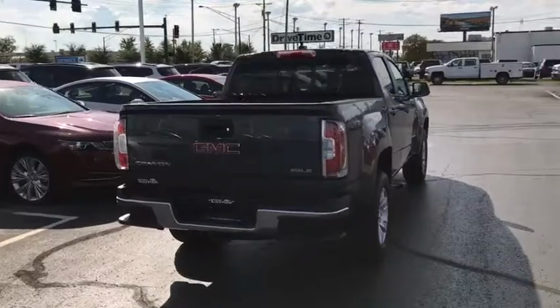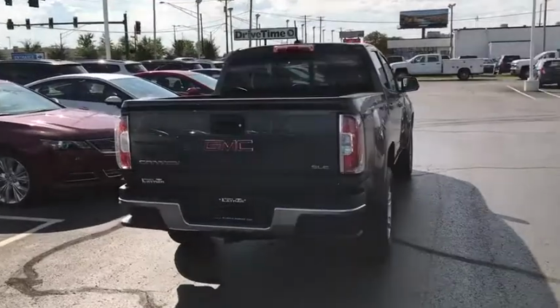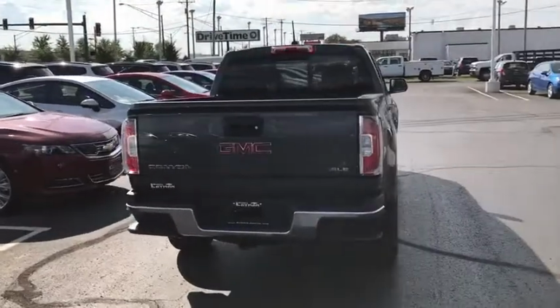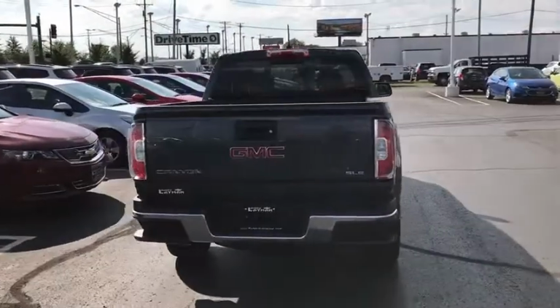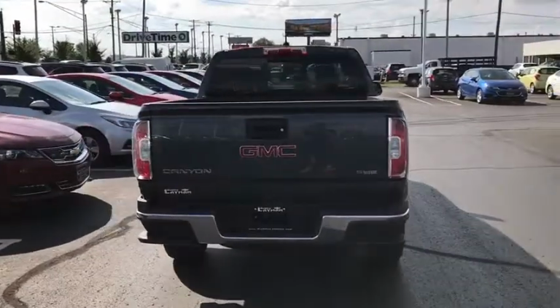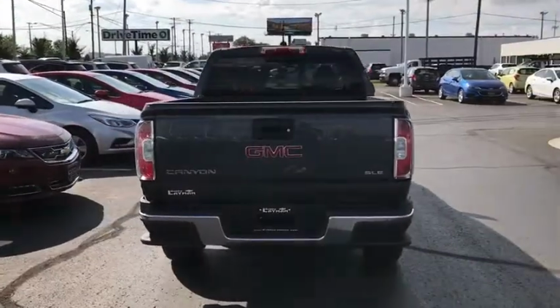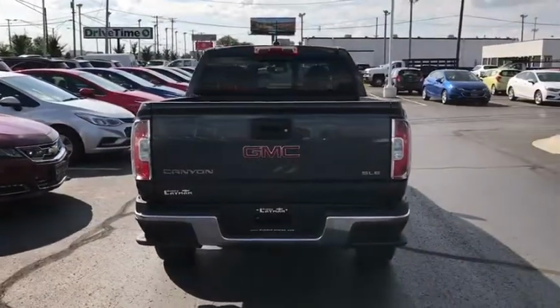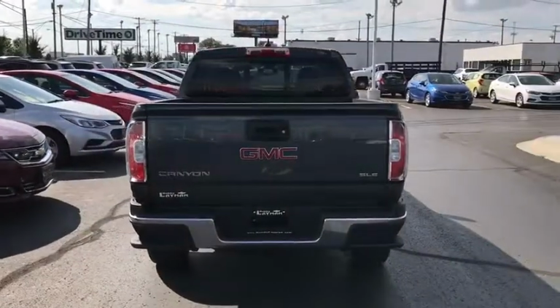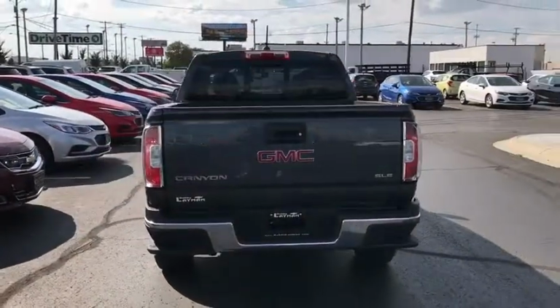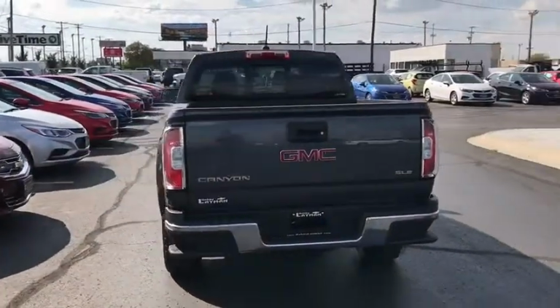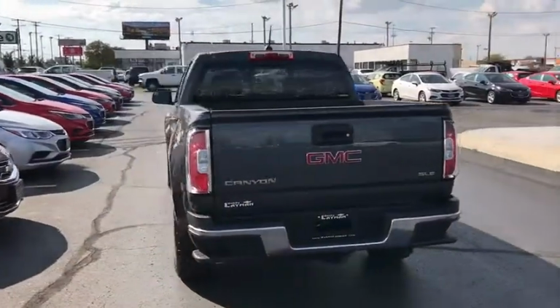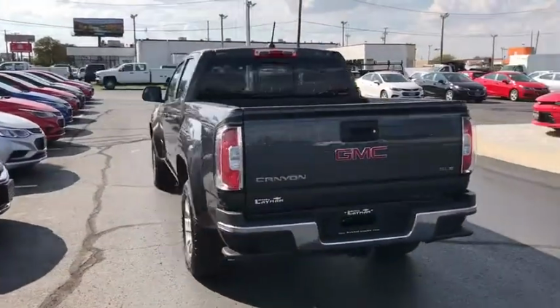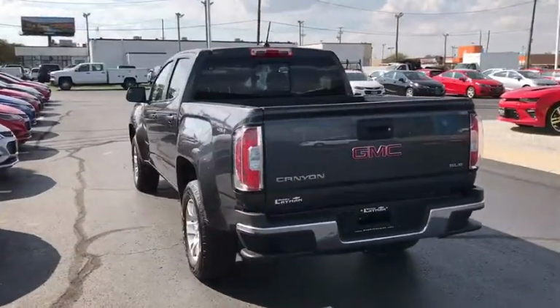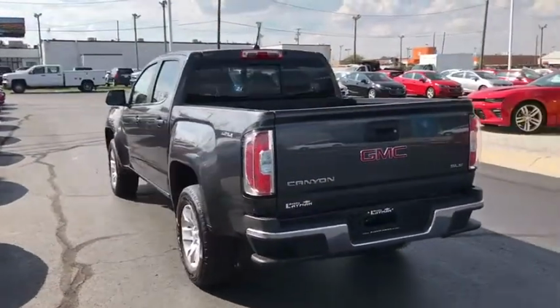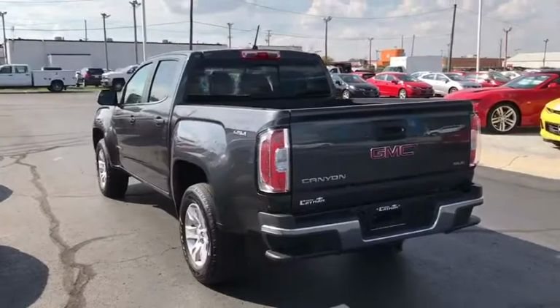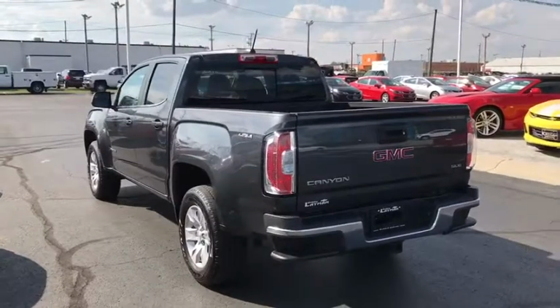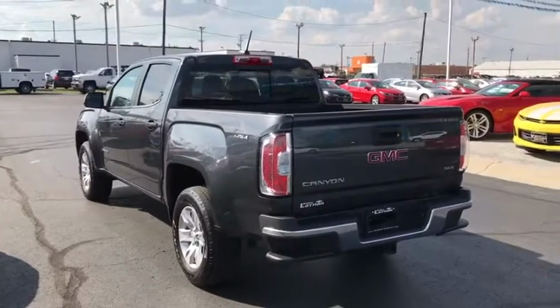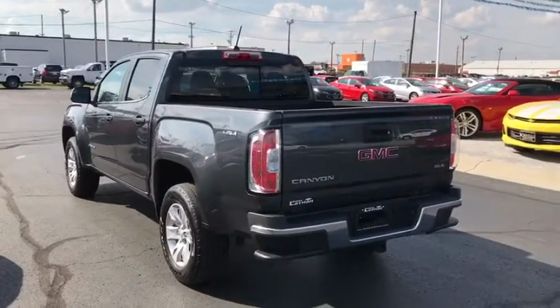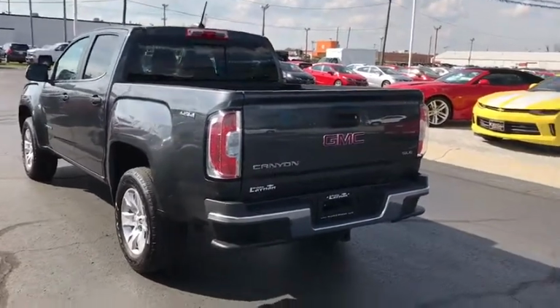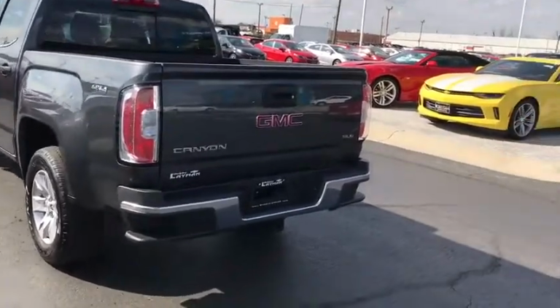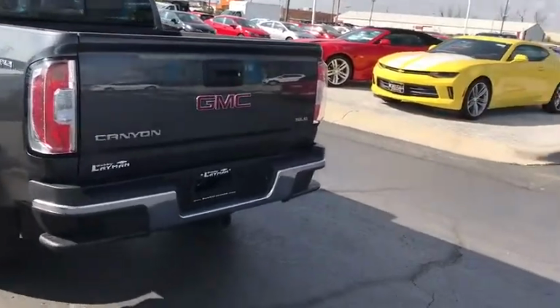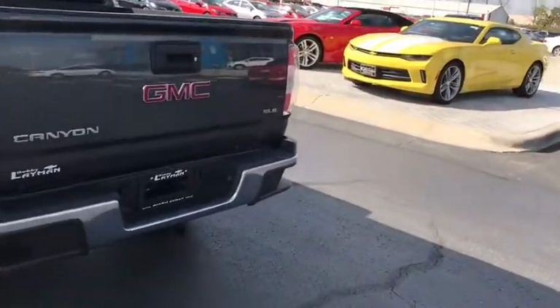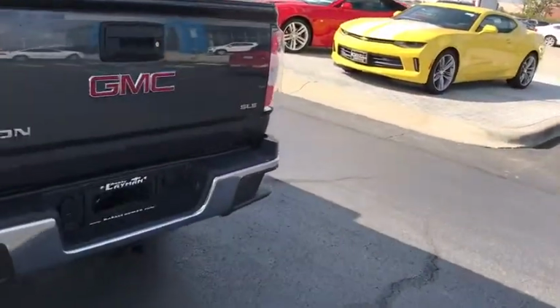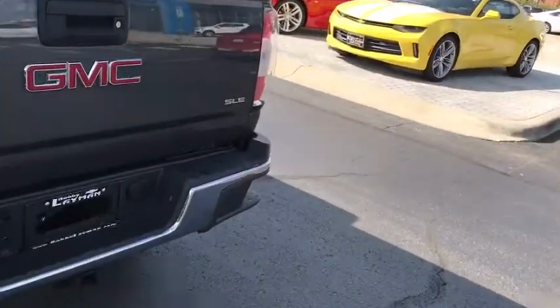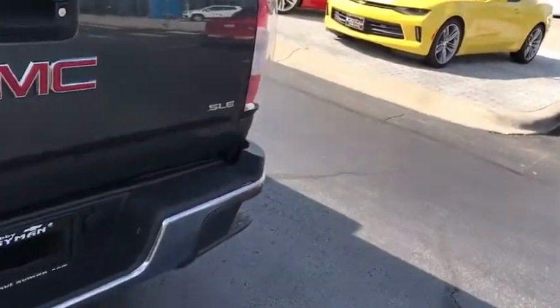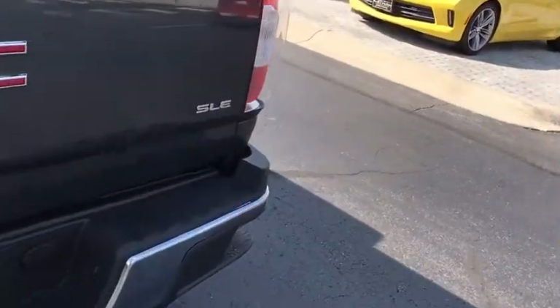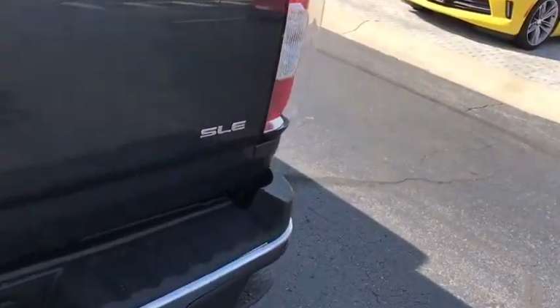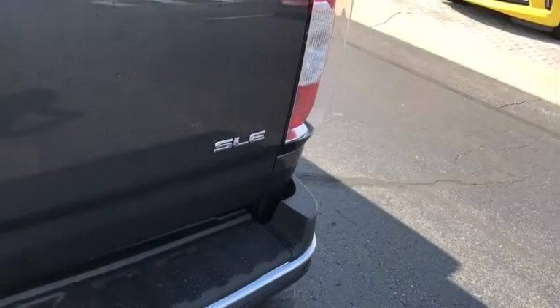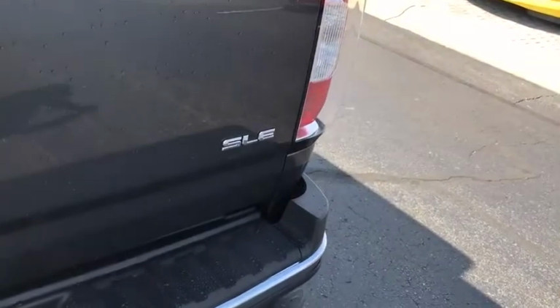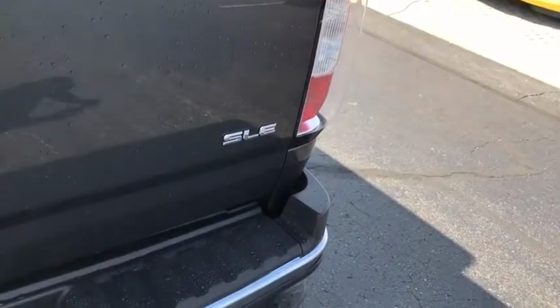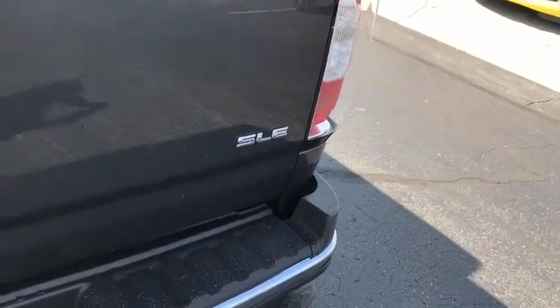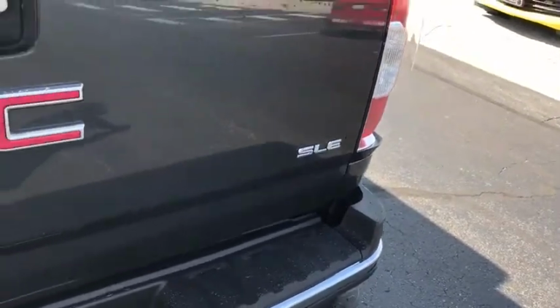Traction control, dual airbags, power steering, alloy wheels, four-wheel disc brakes, fog lights, security system, power windows, rear window defroster, electronic stability control, compass.